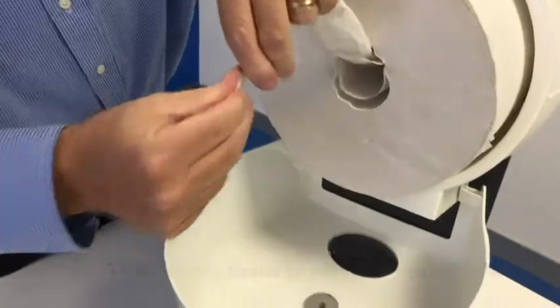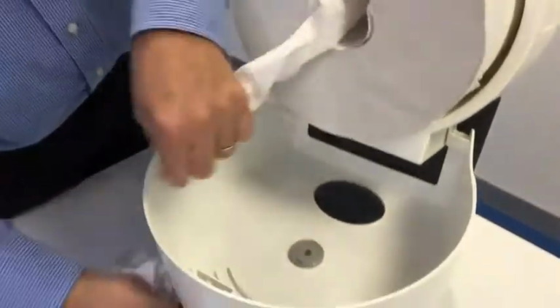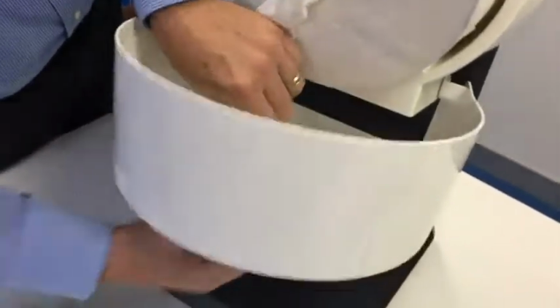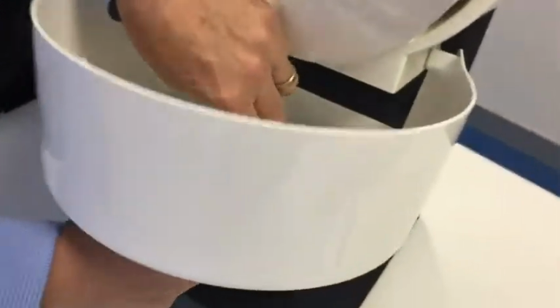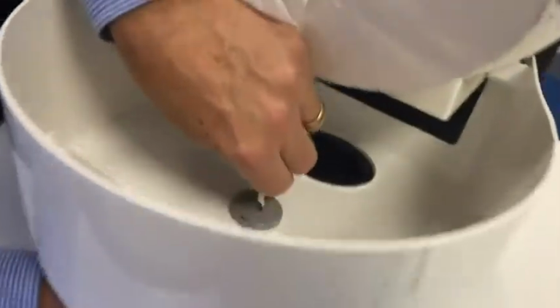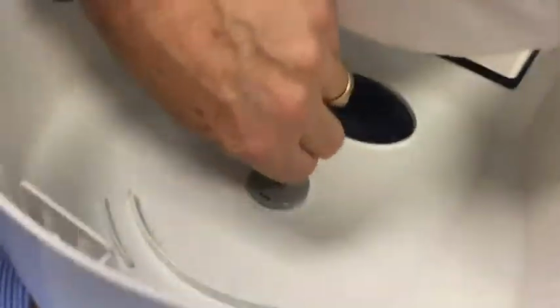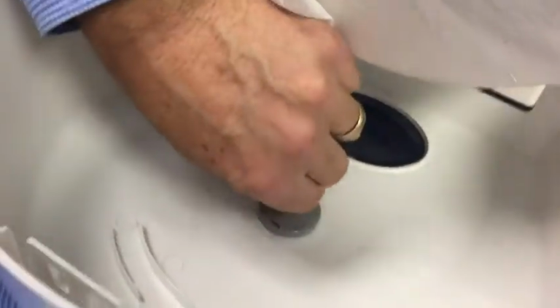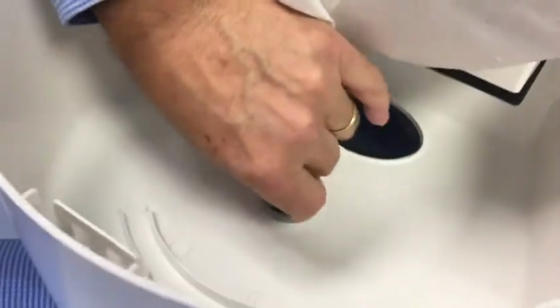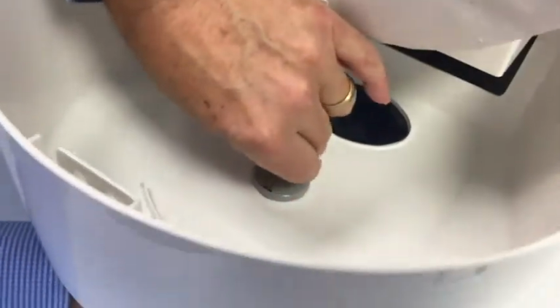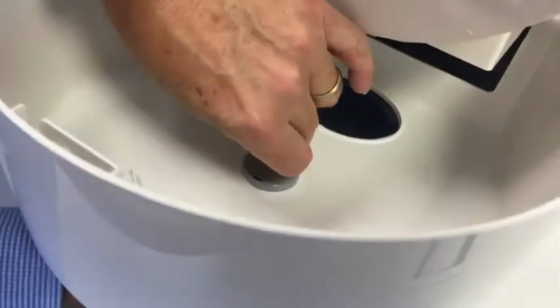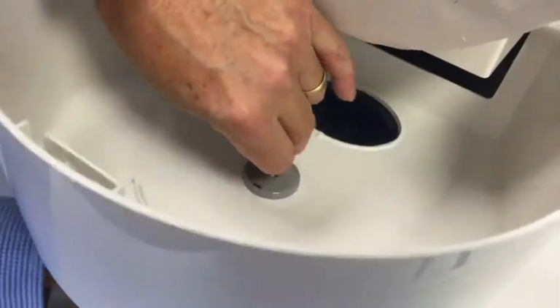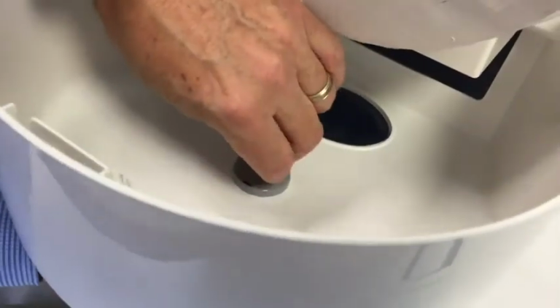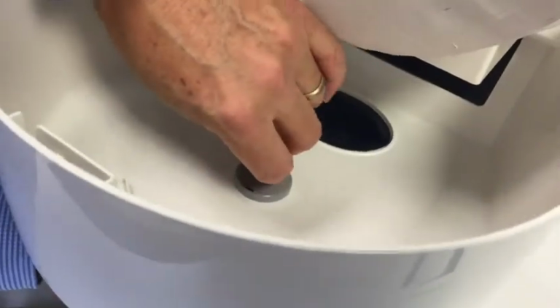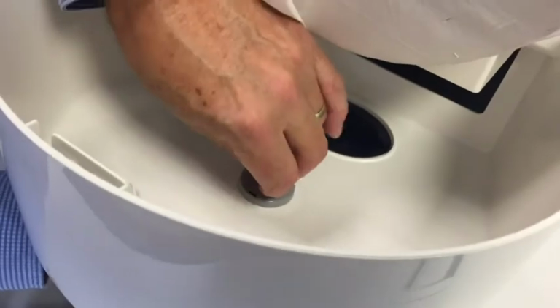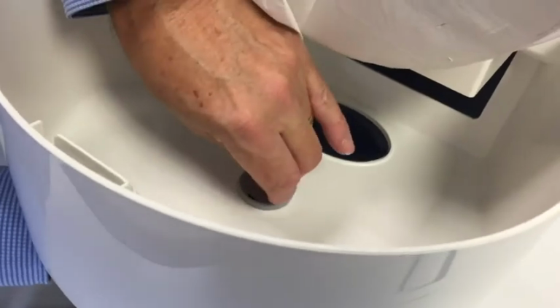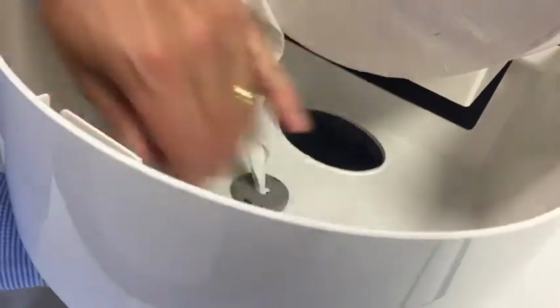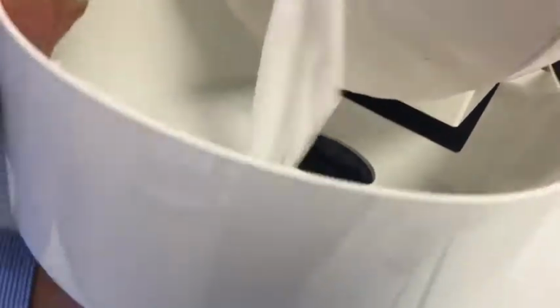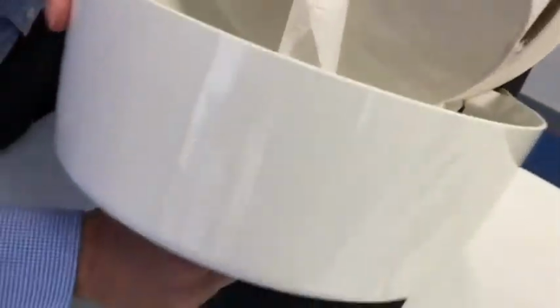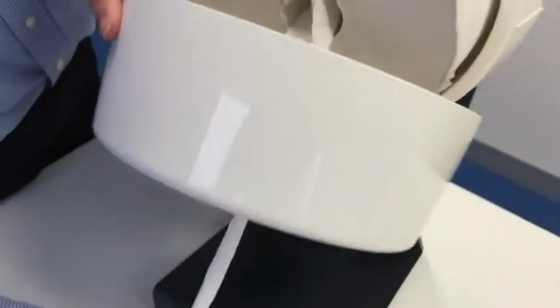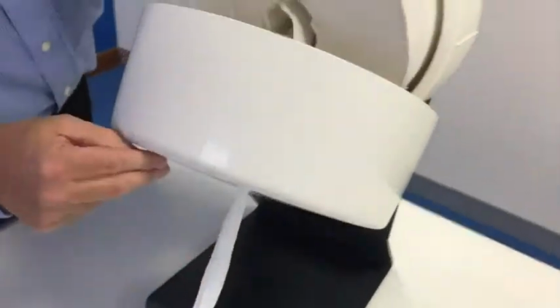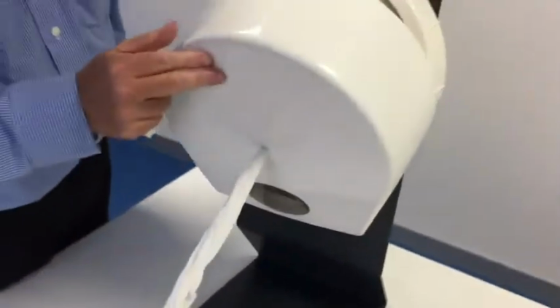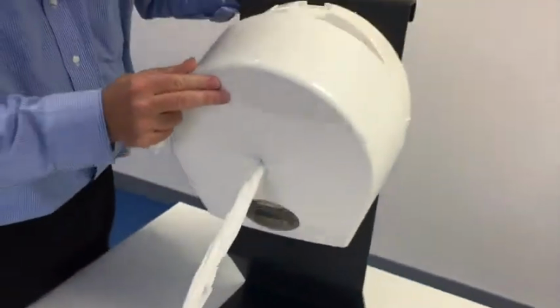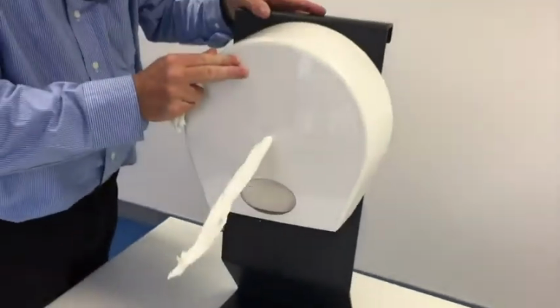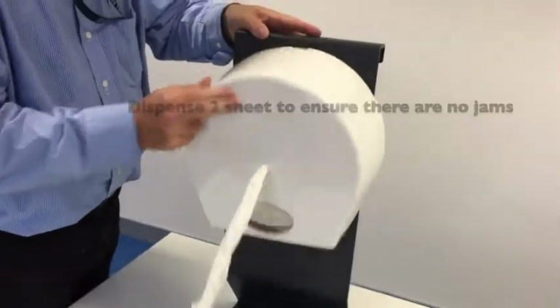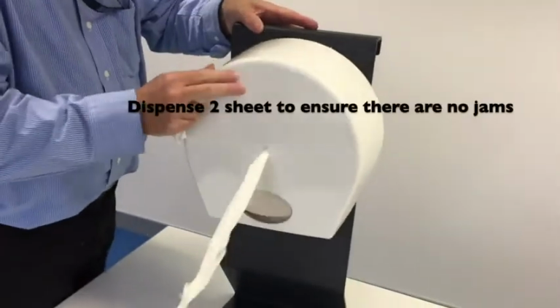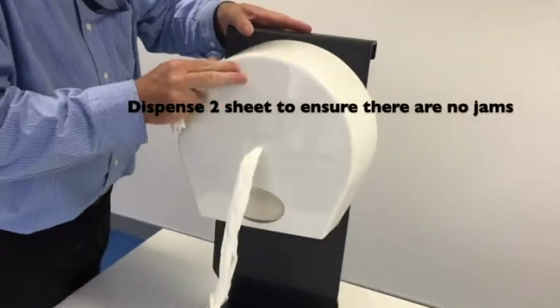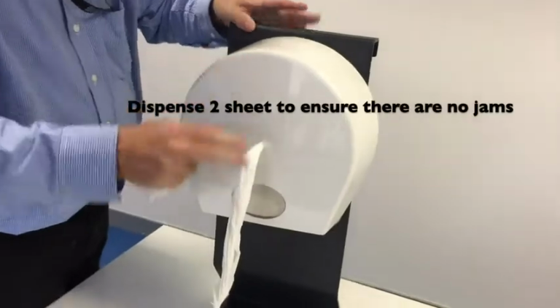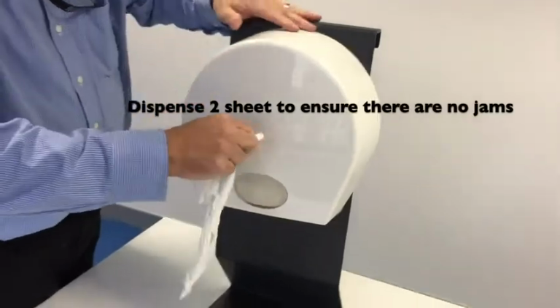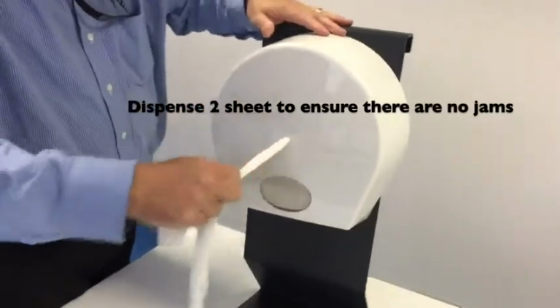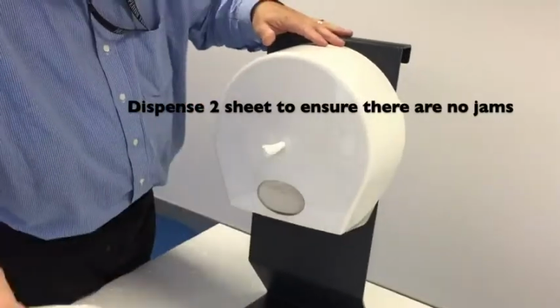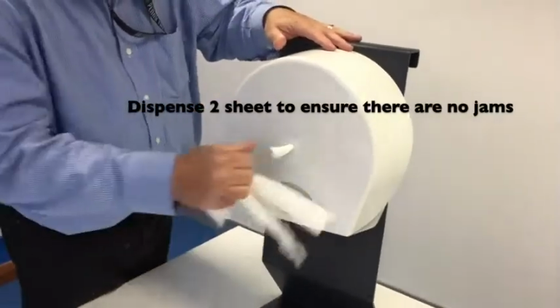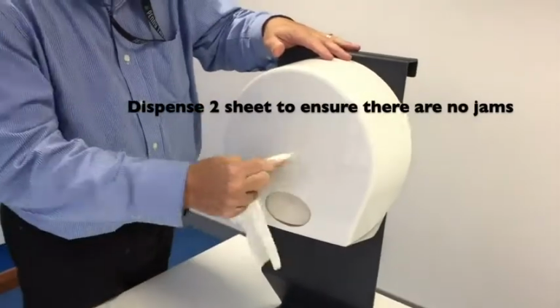Feed the pointy end through the orifice, pull a couple of sheets through, then close the dispenser cover — and voila.